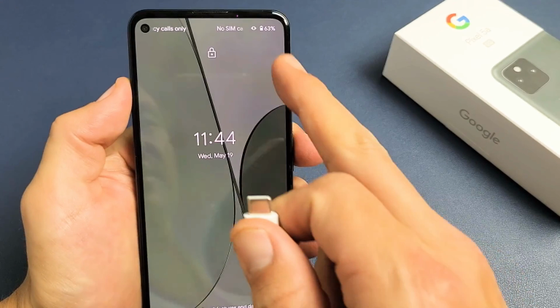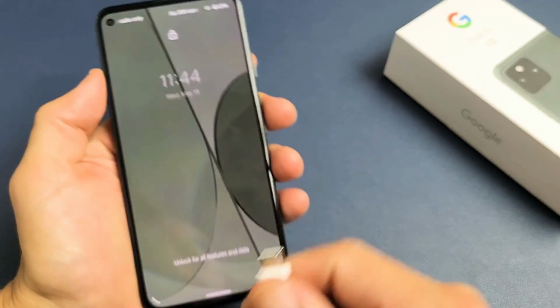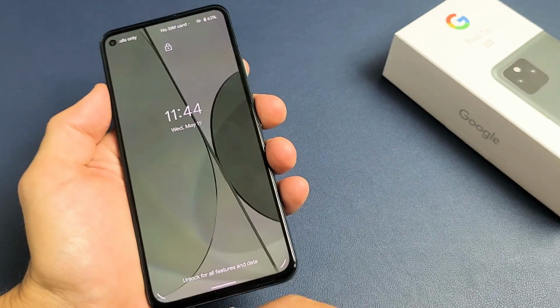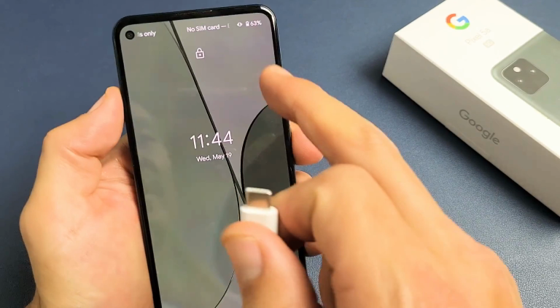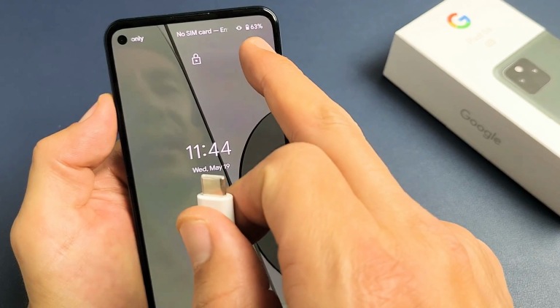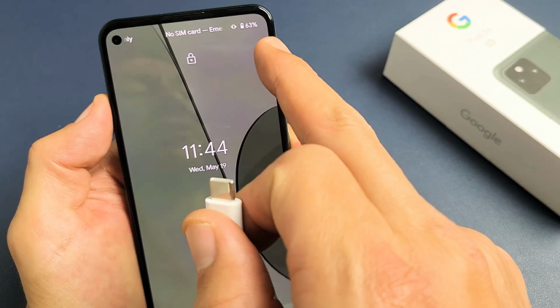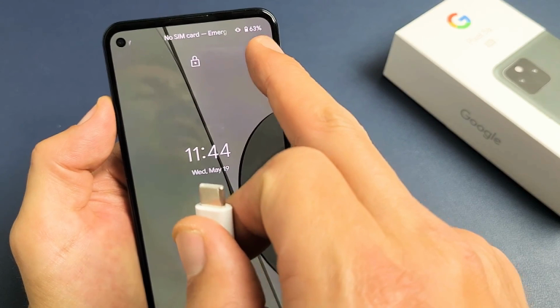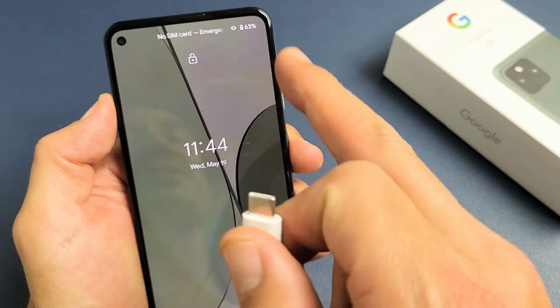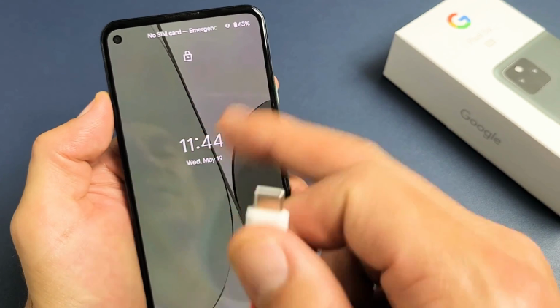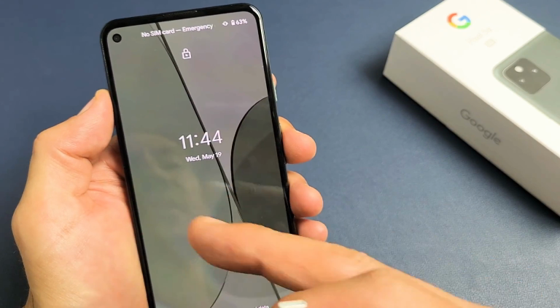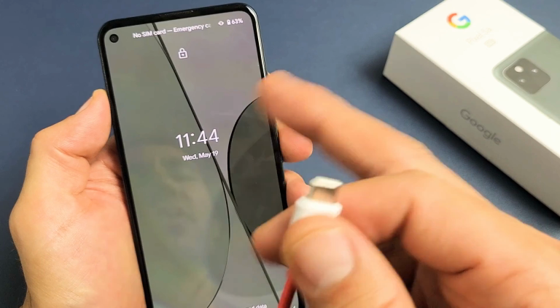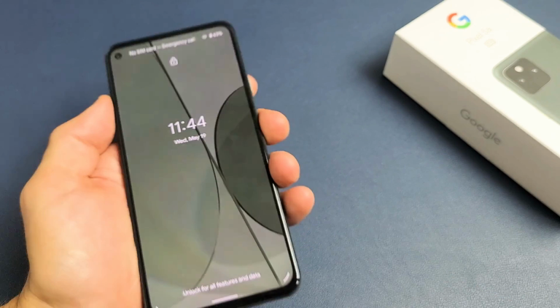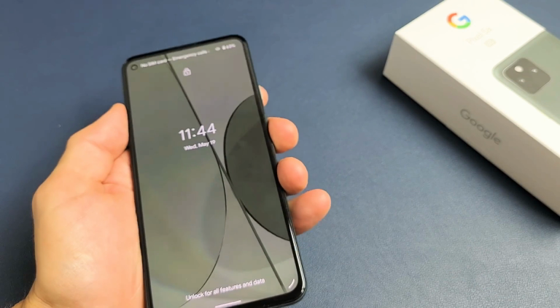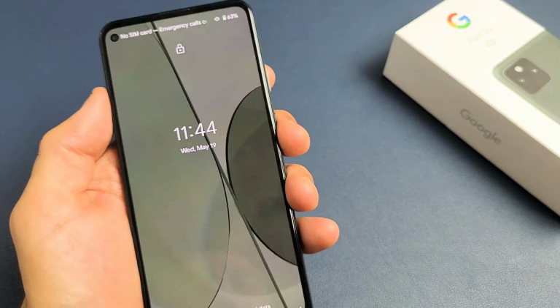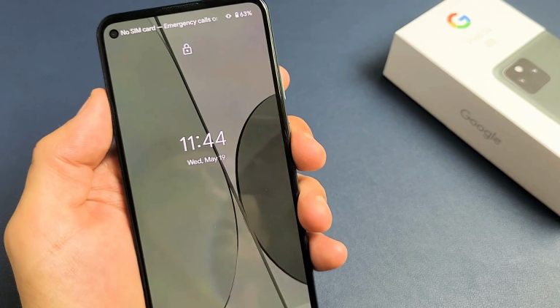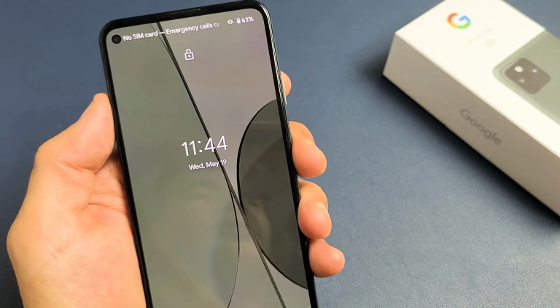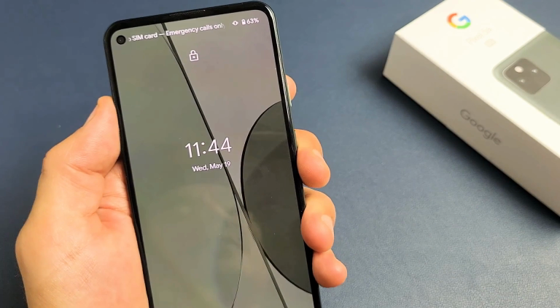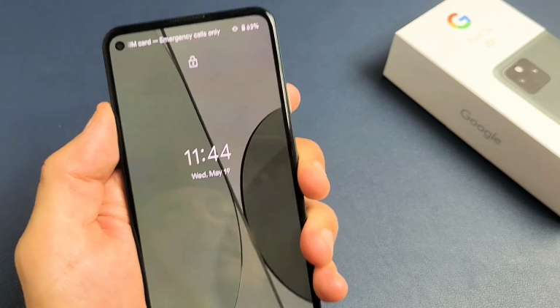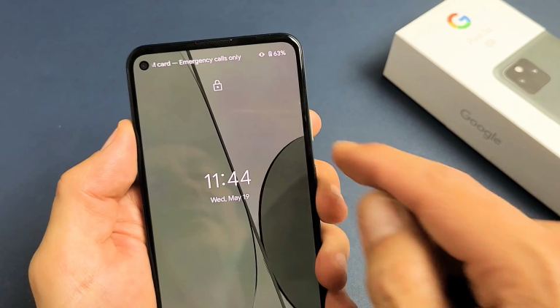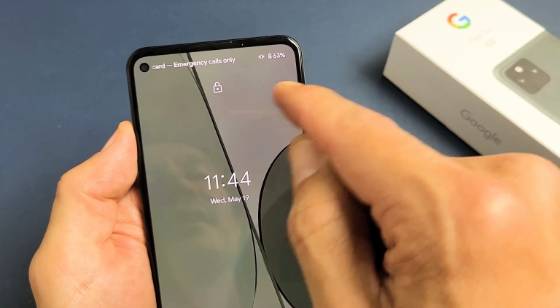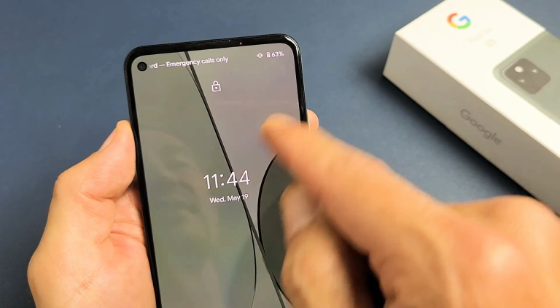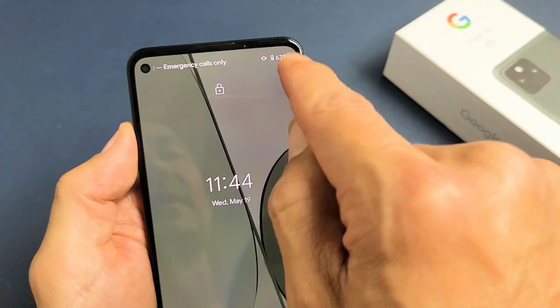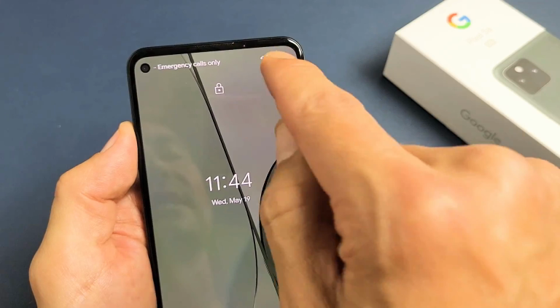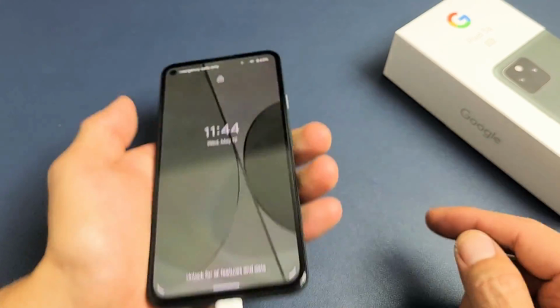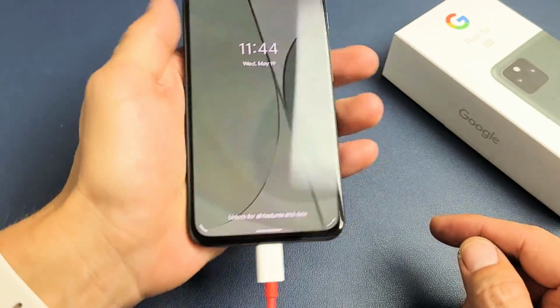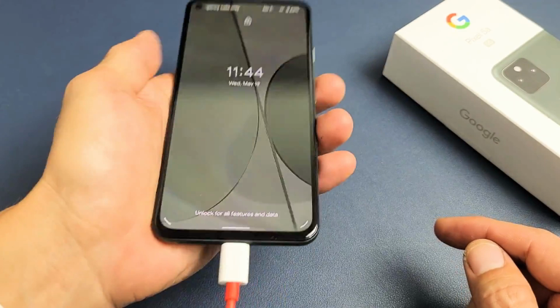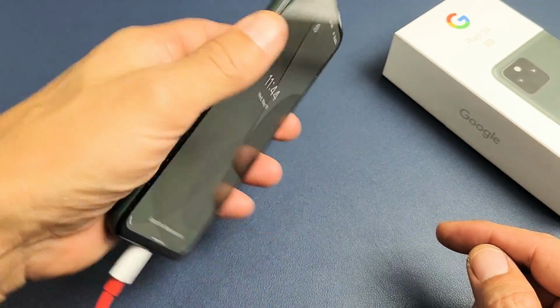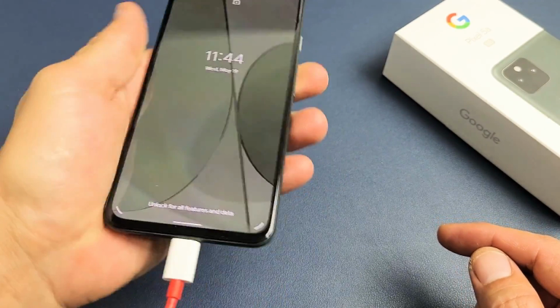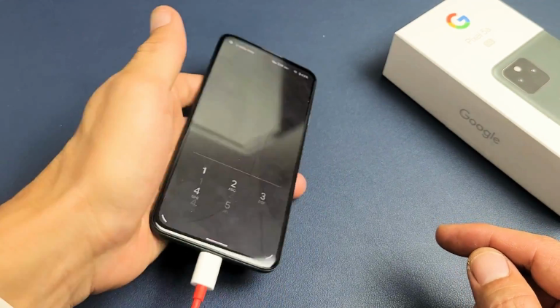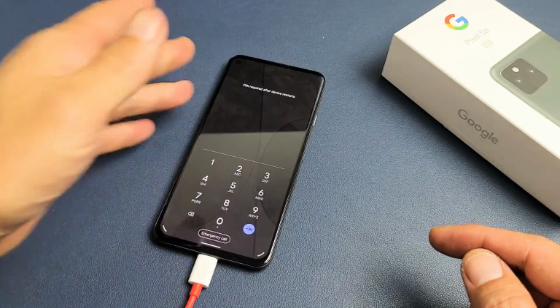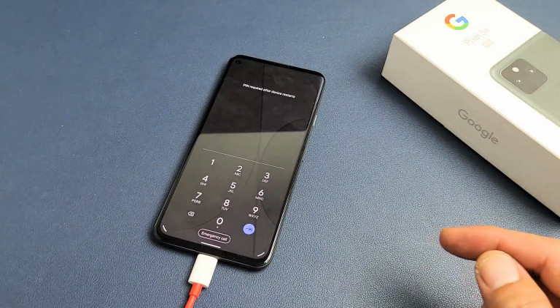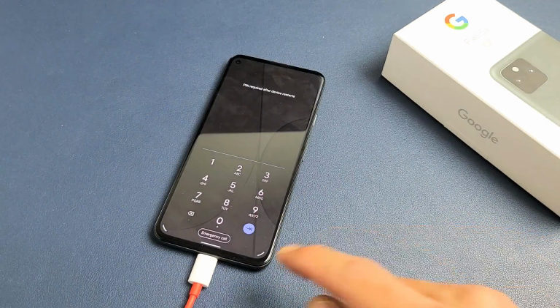I can see that it's charging, no problem. It even has 63% and the phone just wouldn't charge or turn on. You can see 63% there, and when I plug it in I felt it vibrate and I see the lightning bolt, so I know it's charging right now. Pretty simple. Hope that helped you guys out.